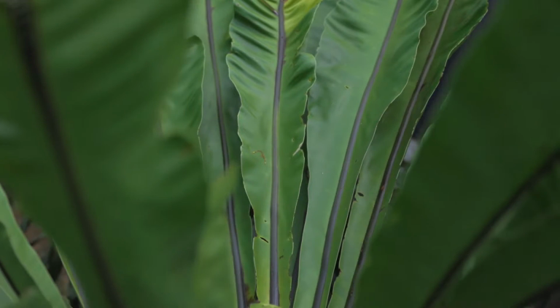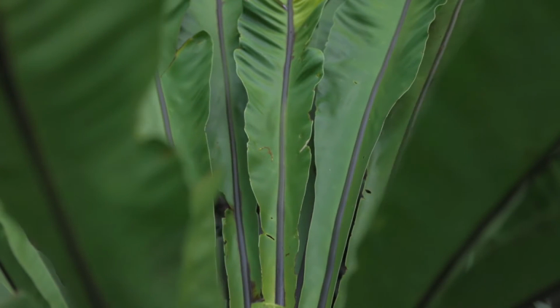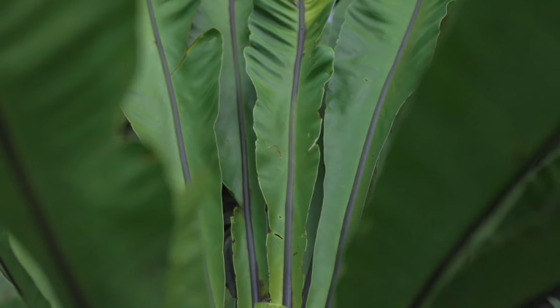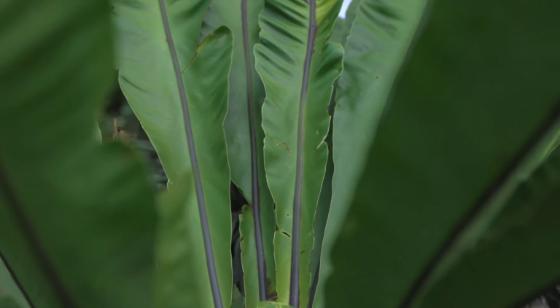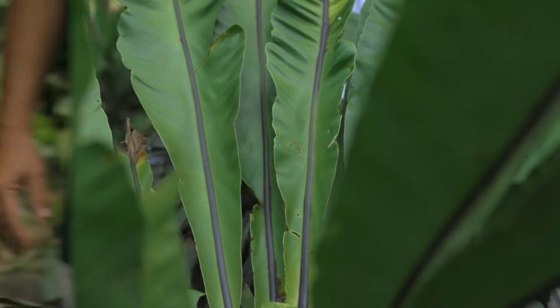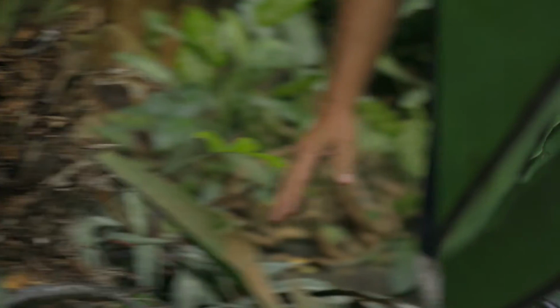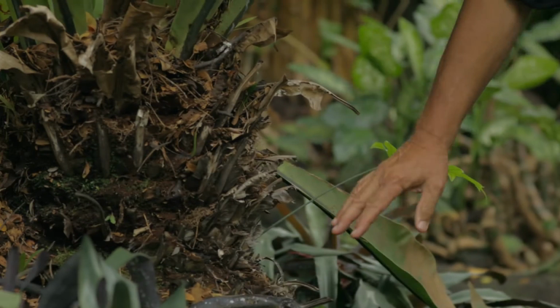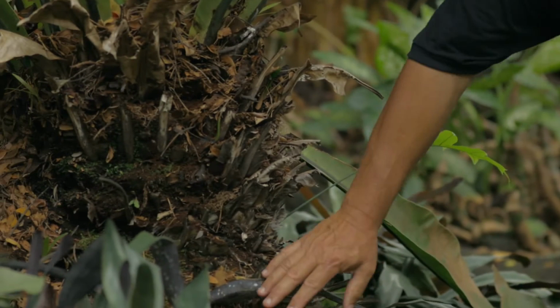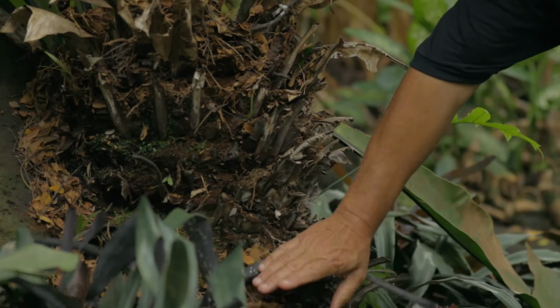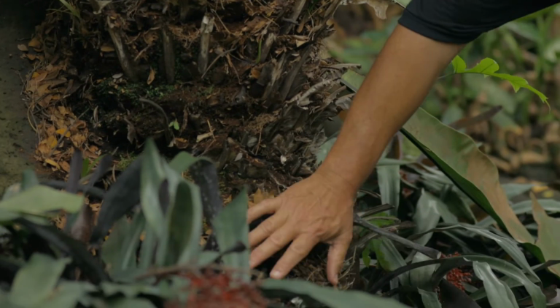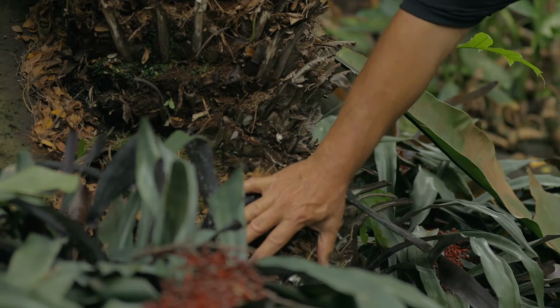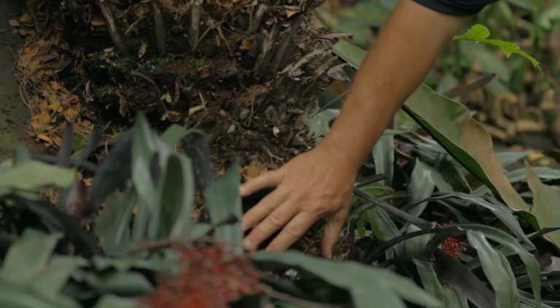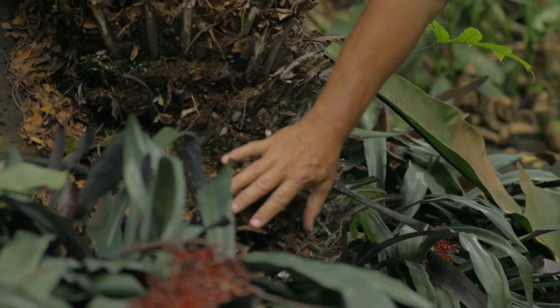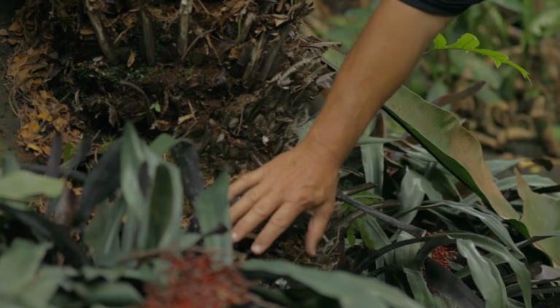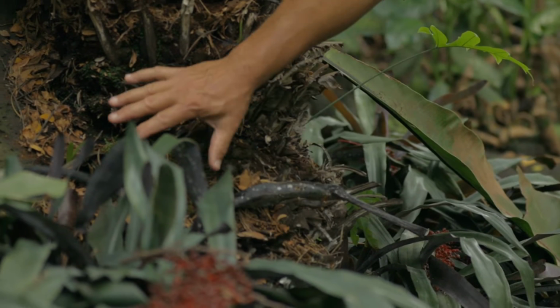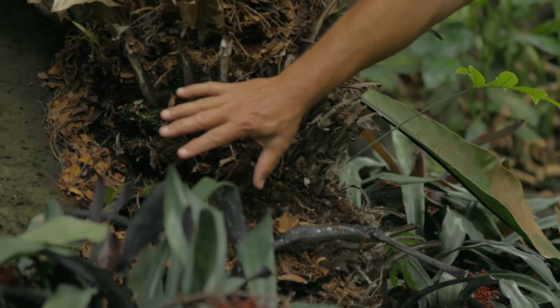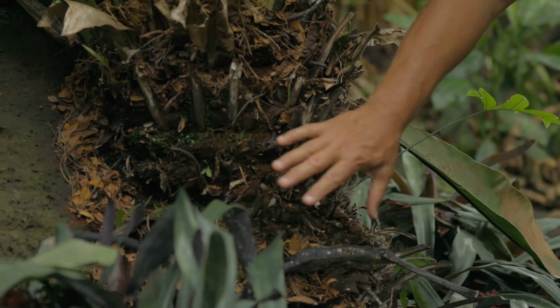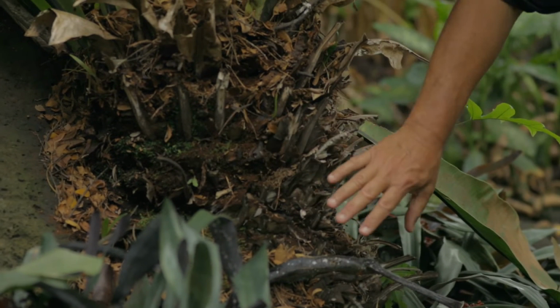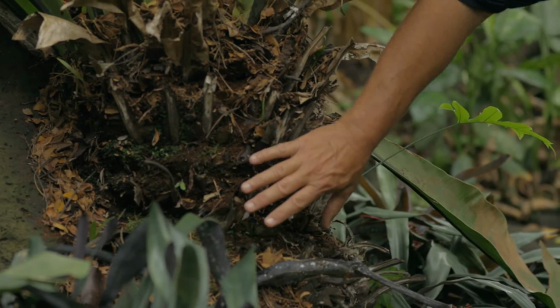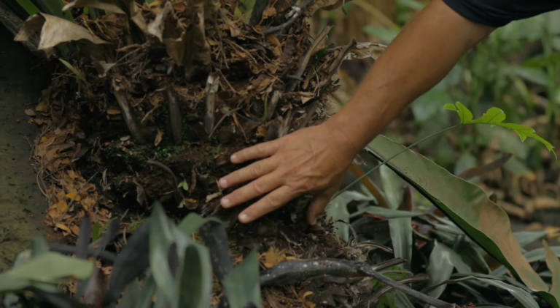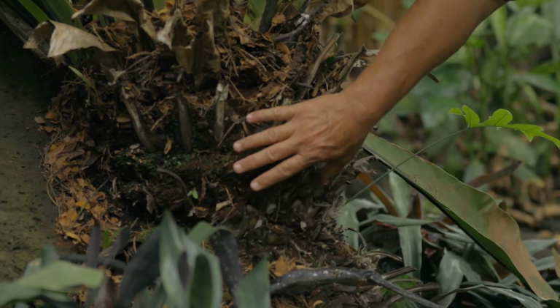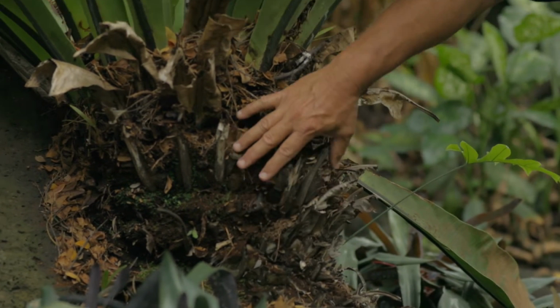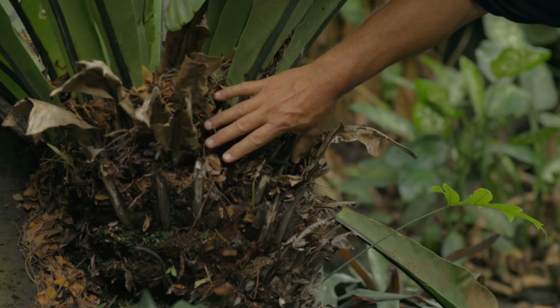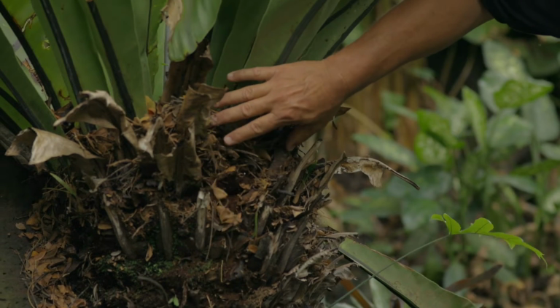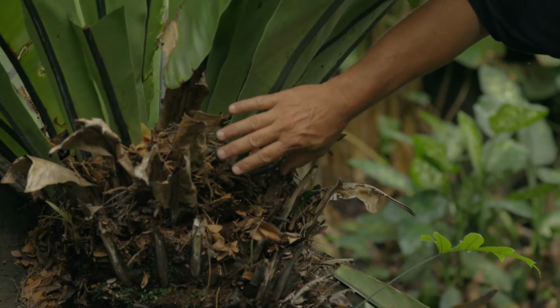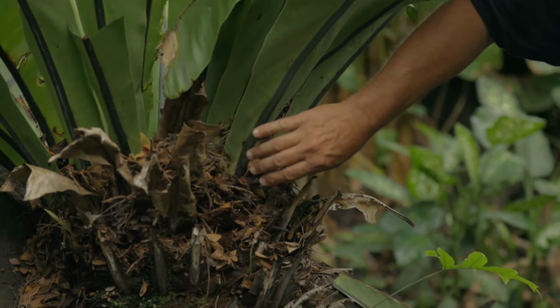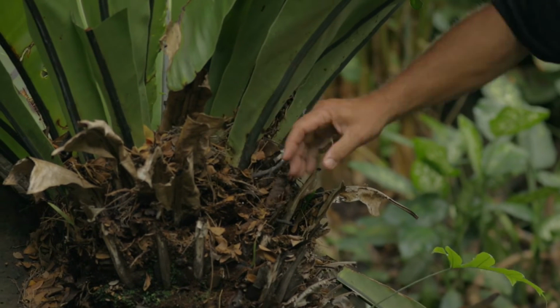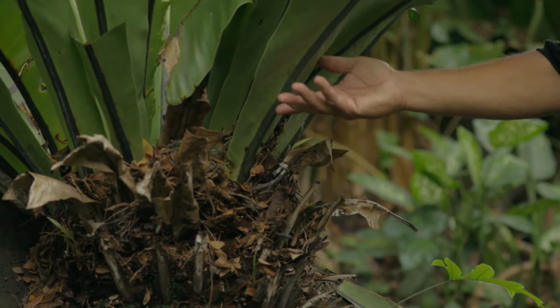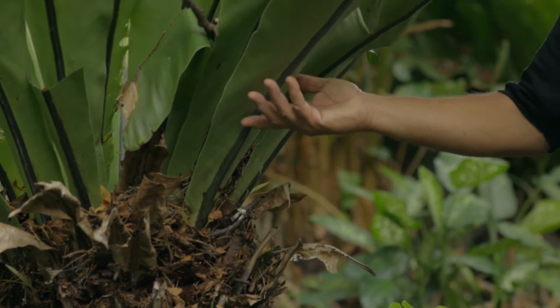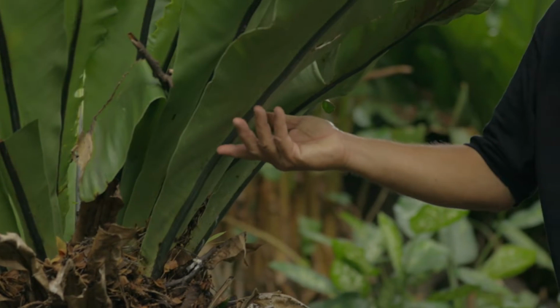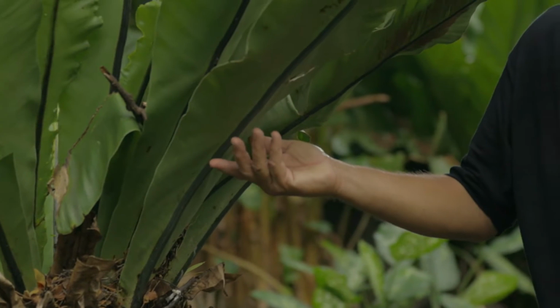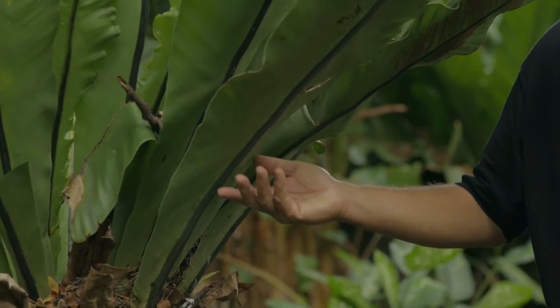Let's take a closer look at this ekaha. Down here is the root zone, which goes into the soil and is also holding the fern to the rock. Coming out of the root zone is the rhizome. Coming out of the rhizome is the leaf blade, which has two parts.